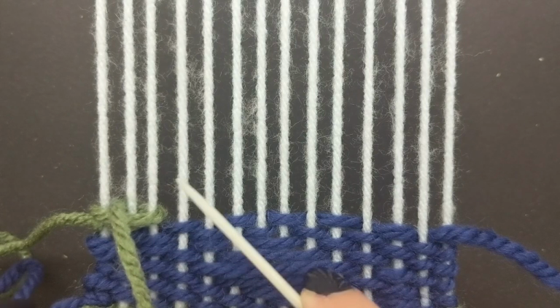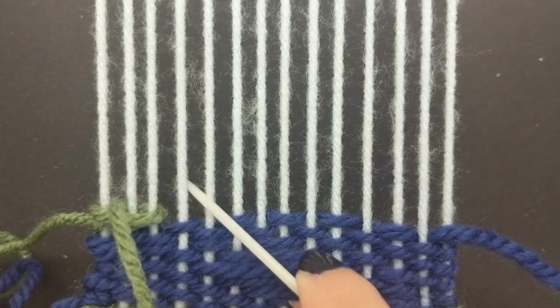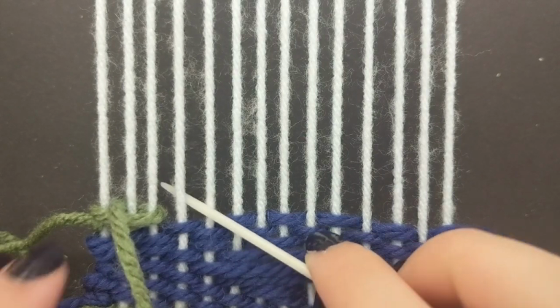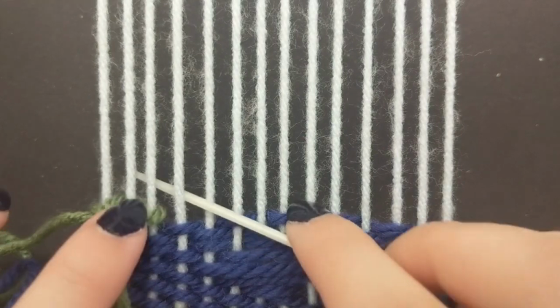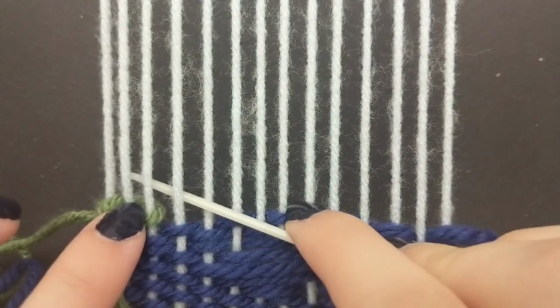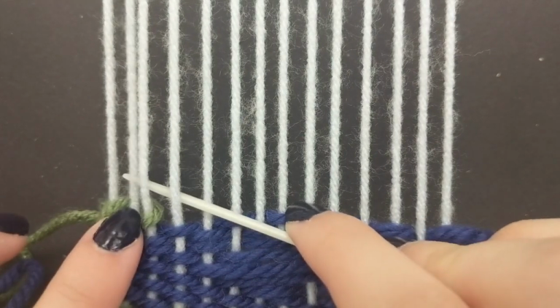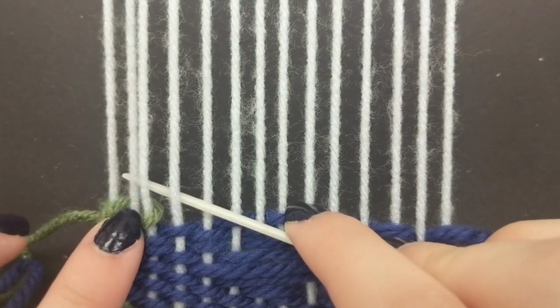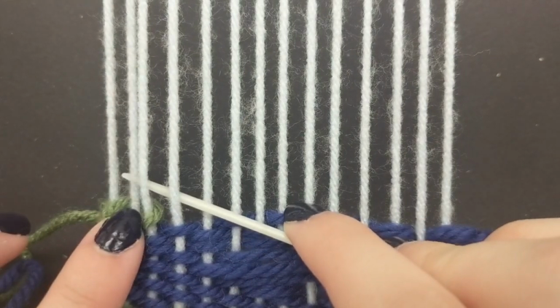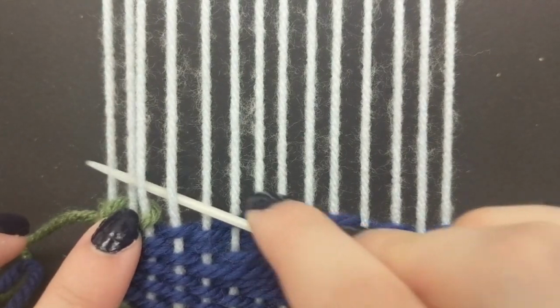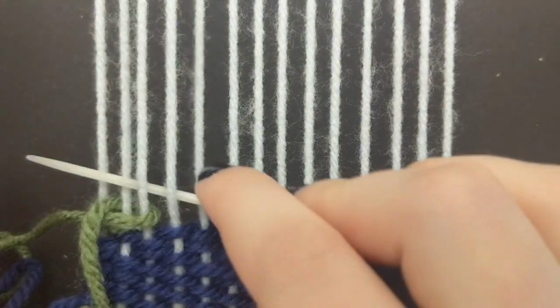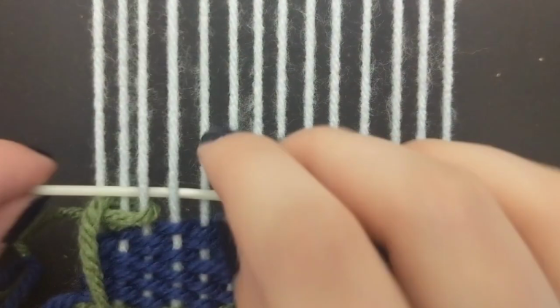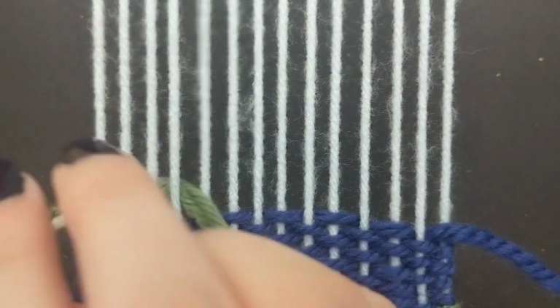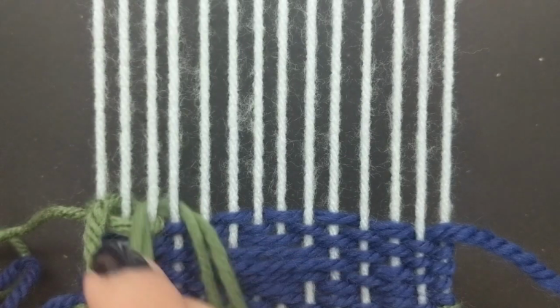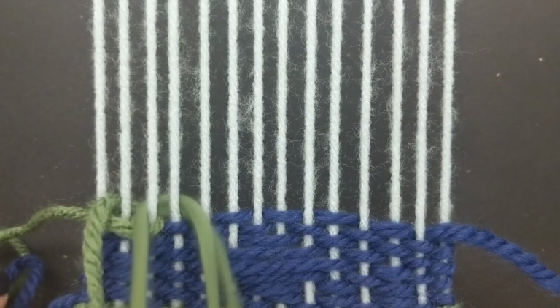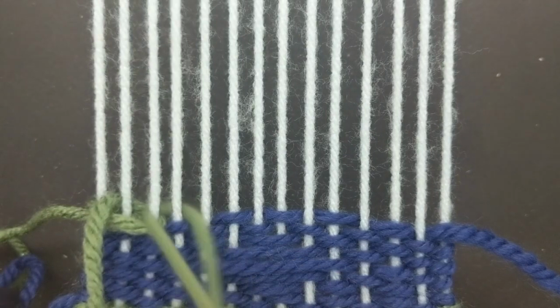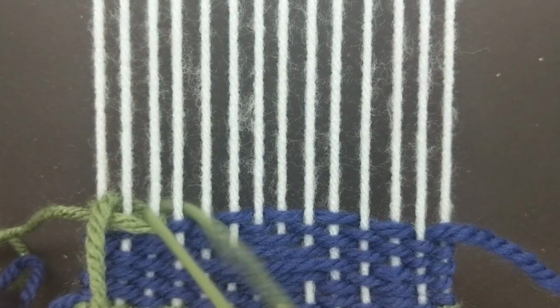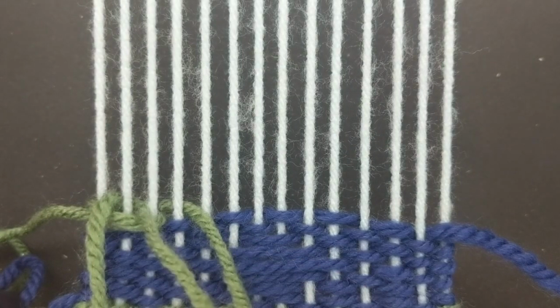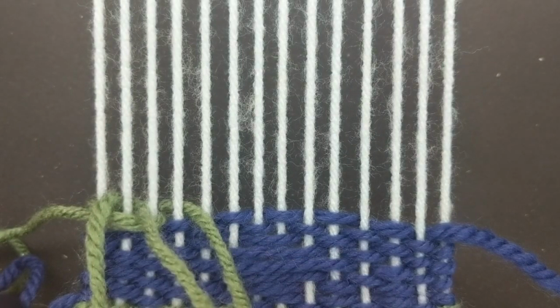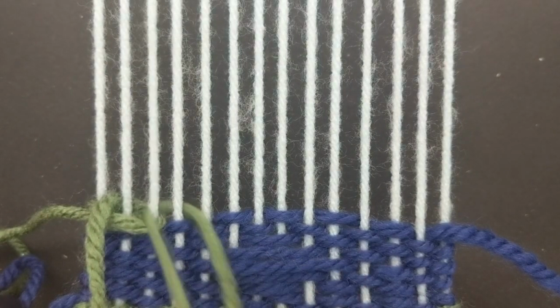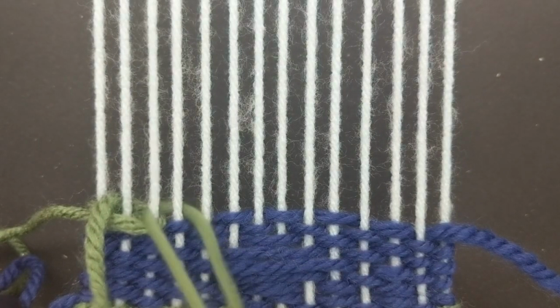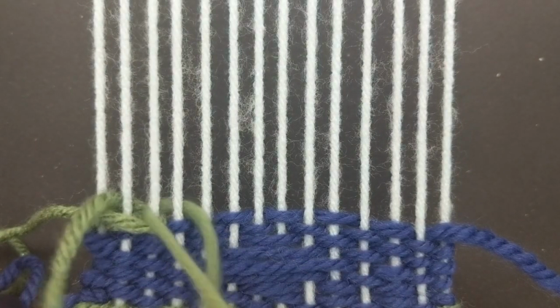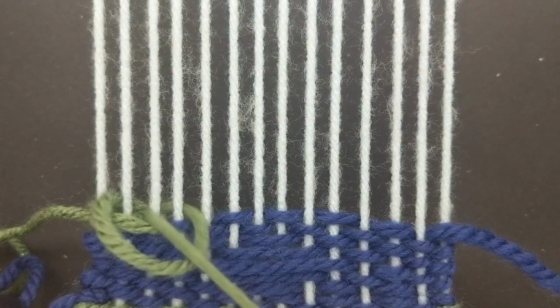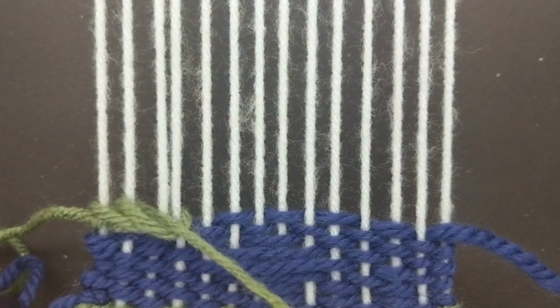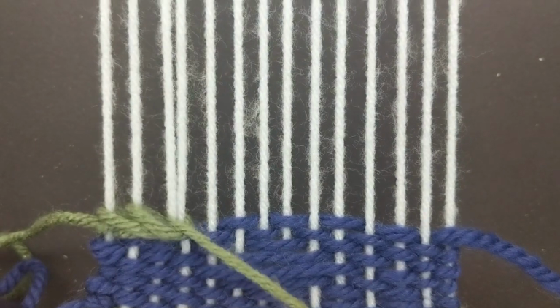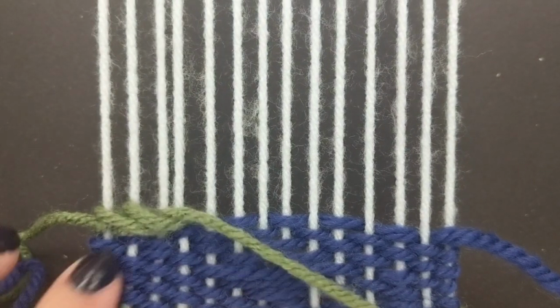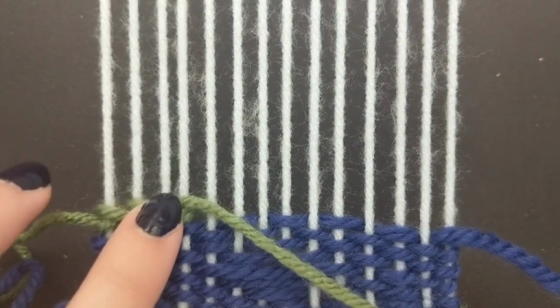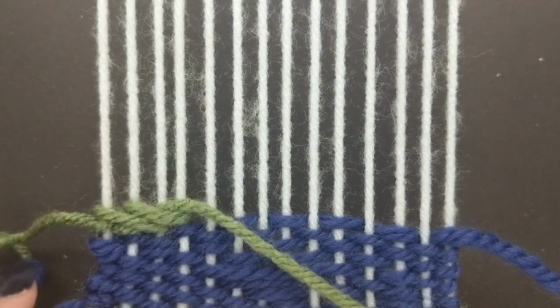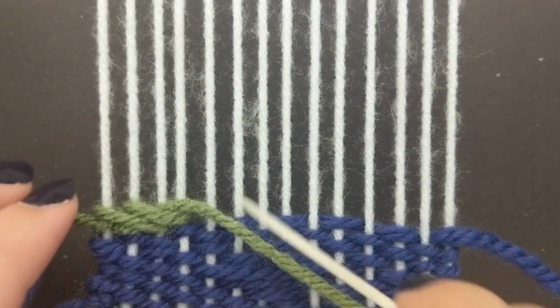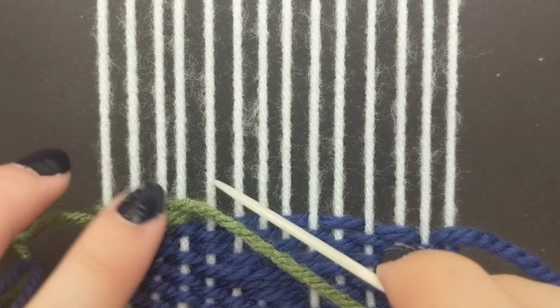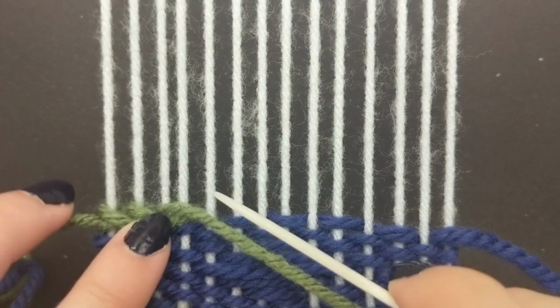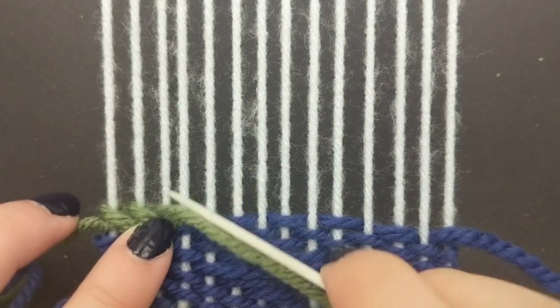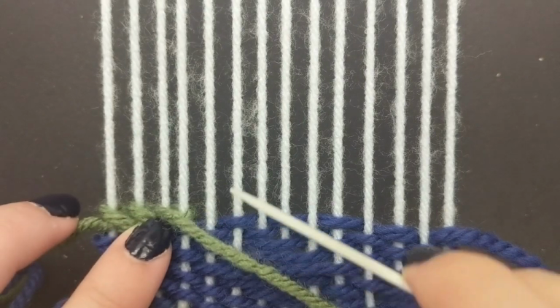You're going to go over three and then under two, back towards the side you started on. Over three, under two.